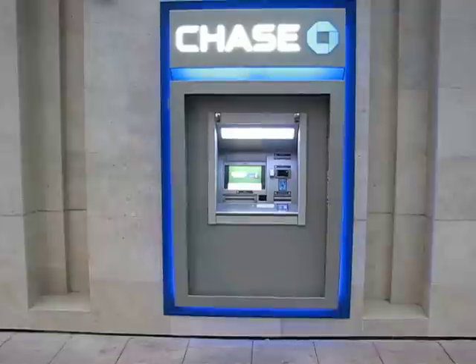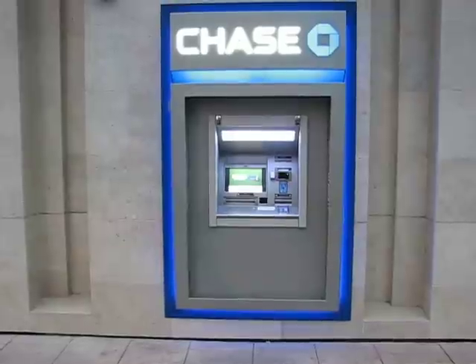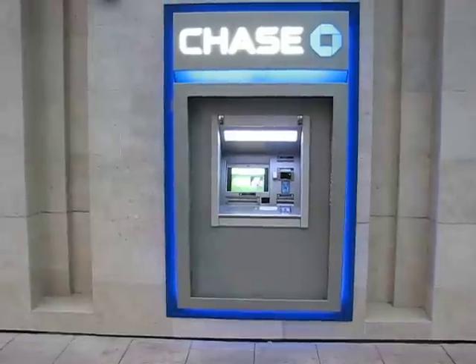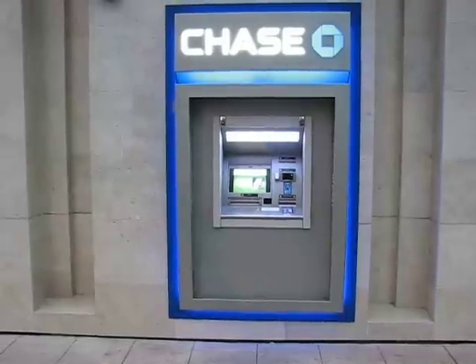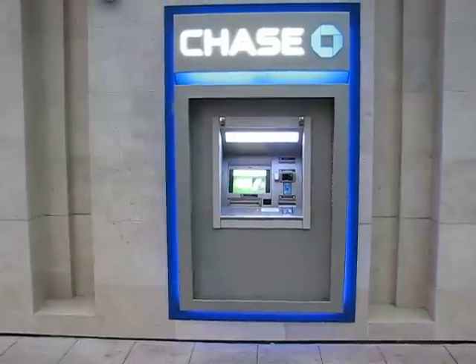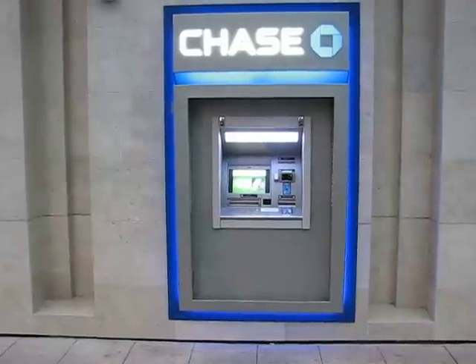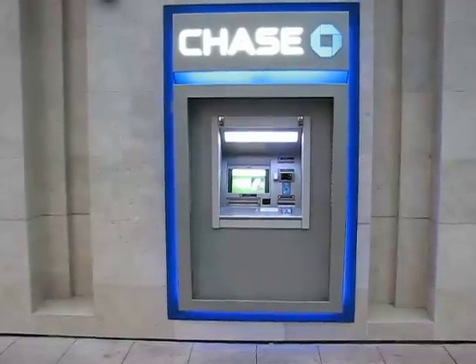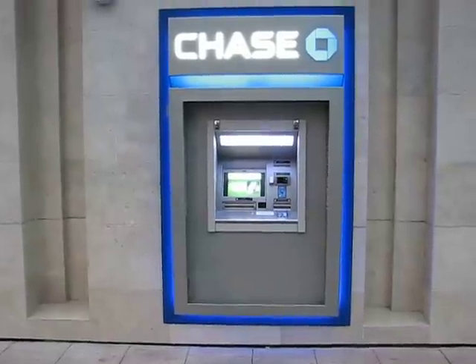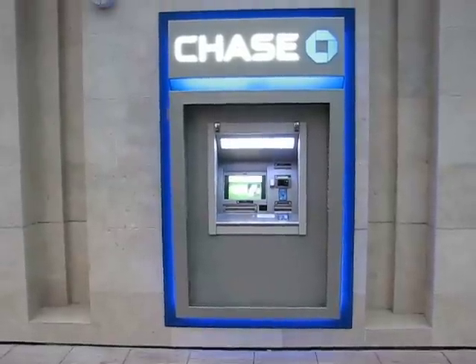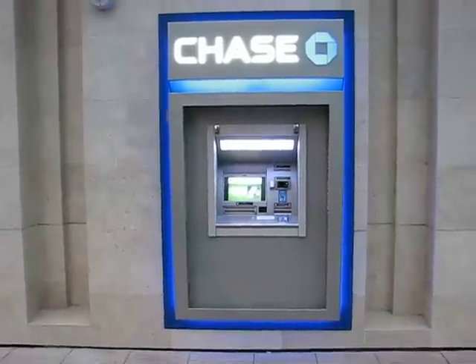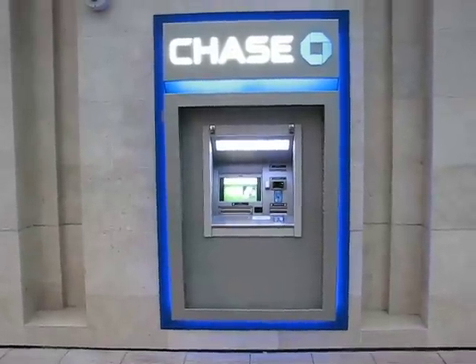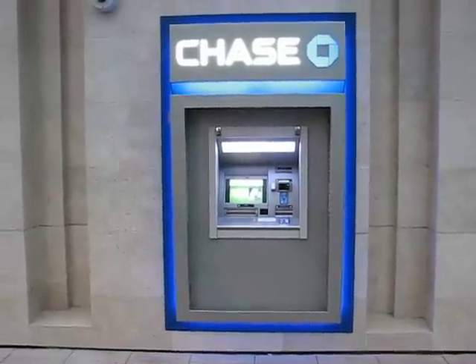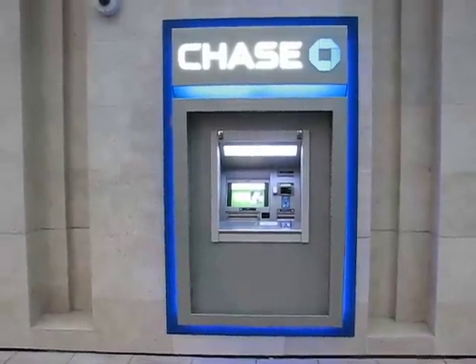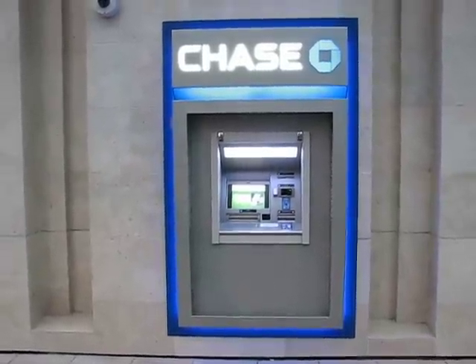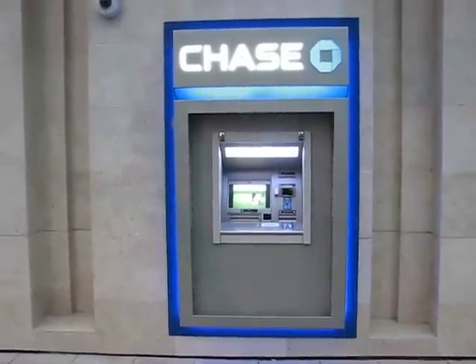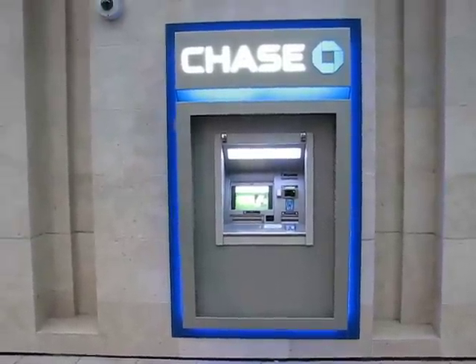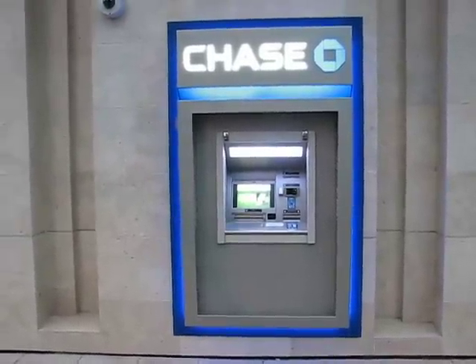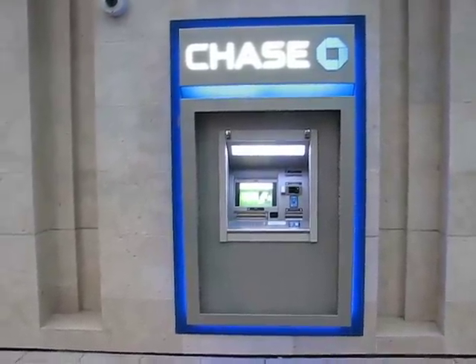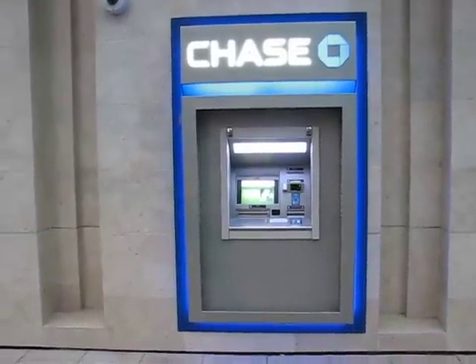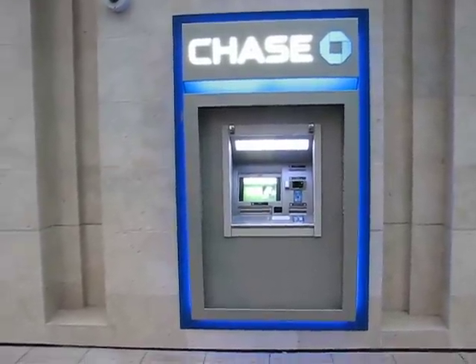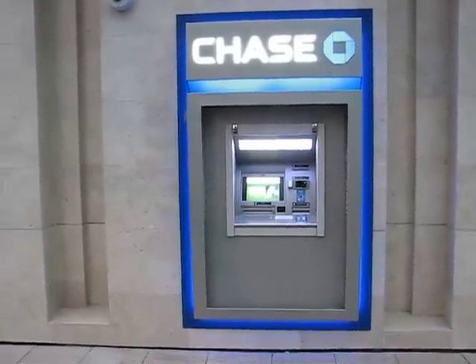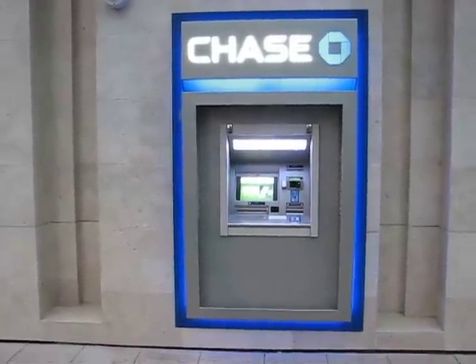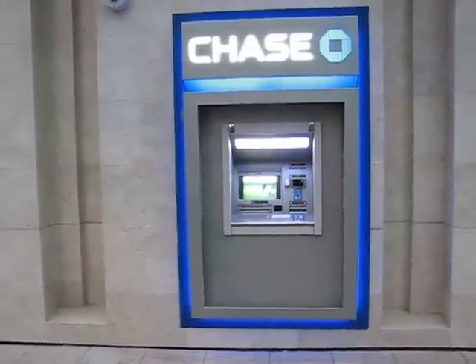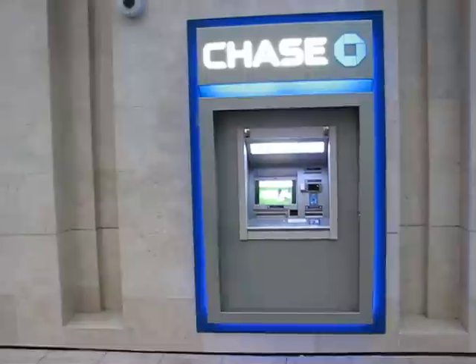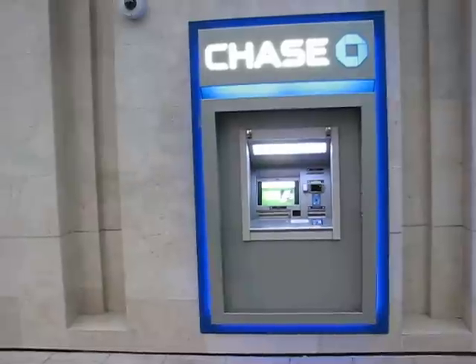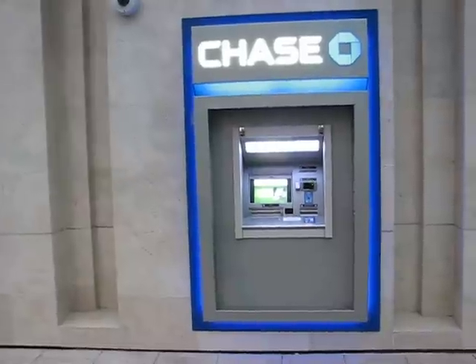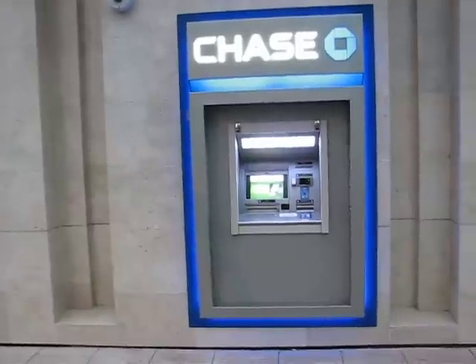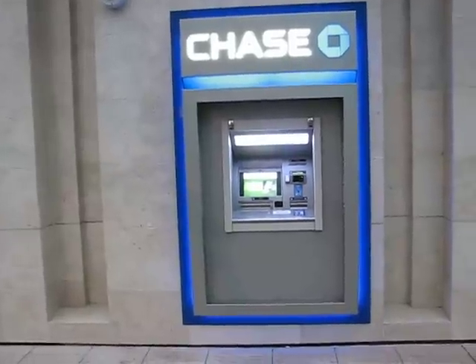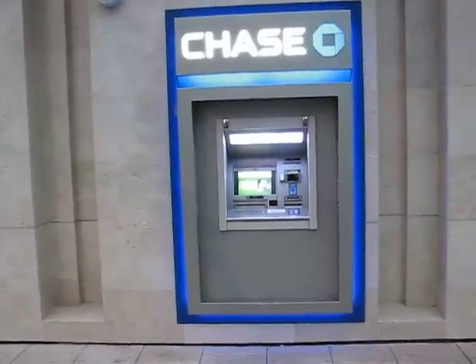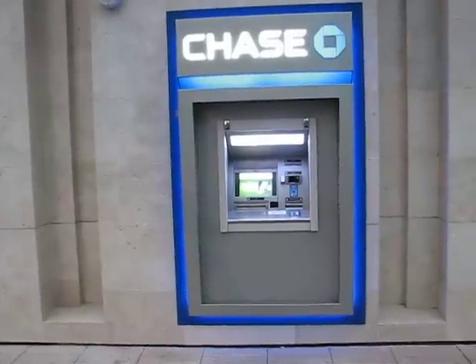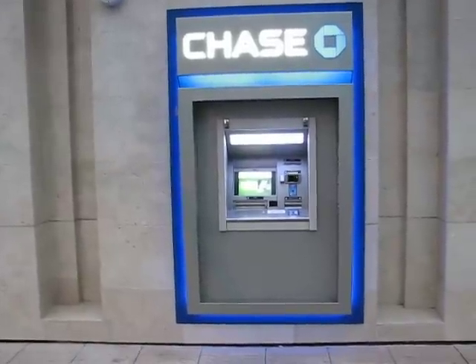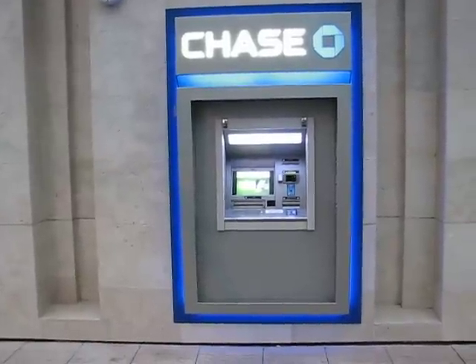Yo, what's up YouTube? Big Tom Science. Here's the brand new ATM from Chase Bank, that was once Washington Mutual.